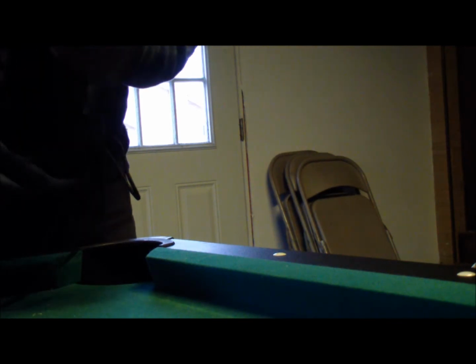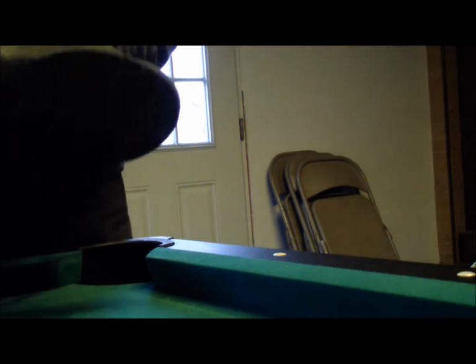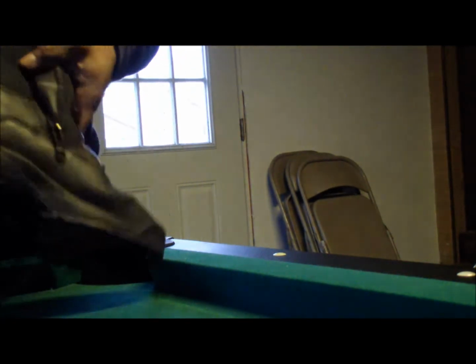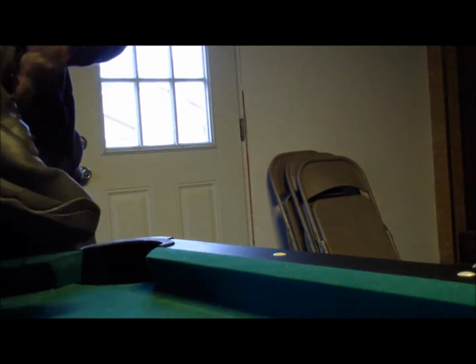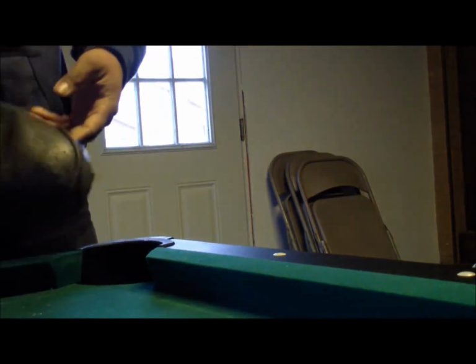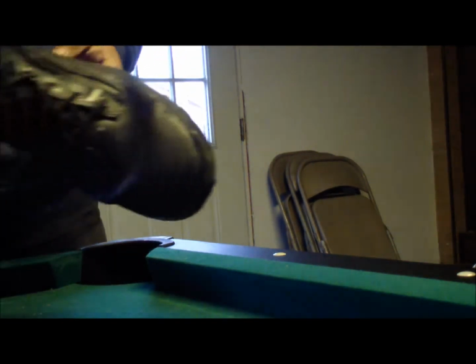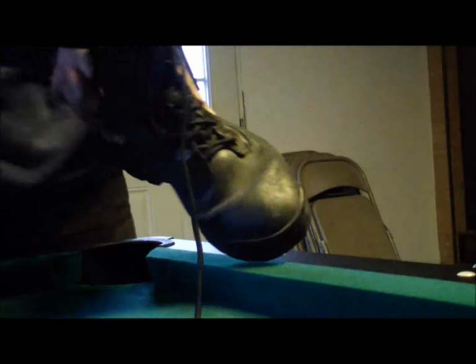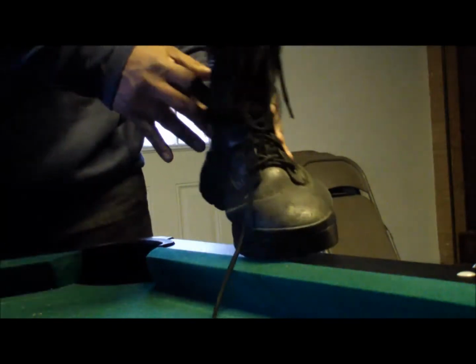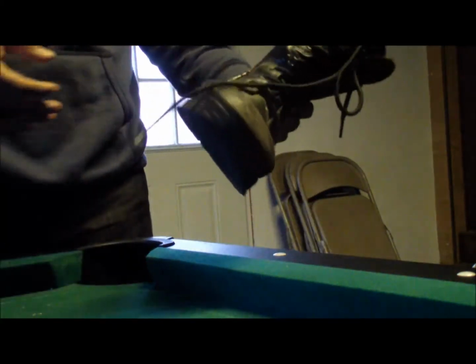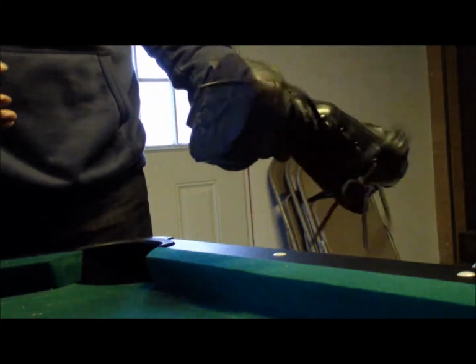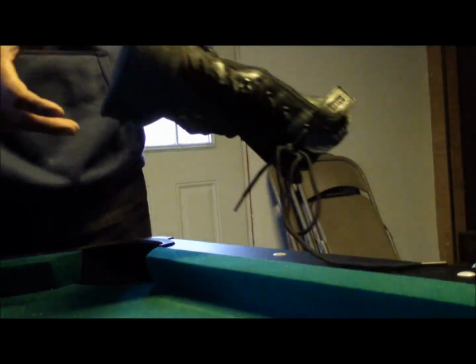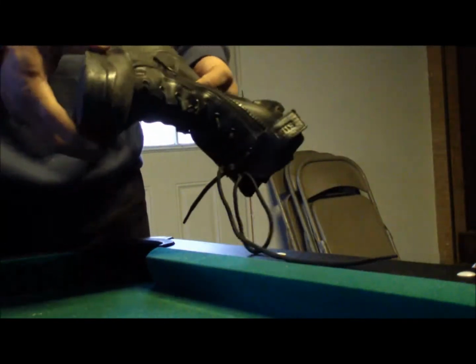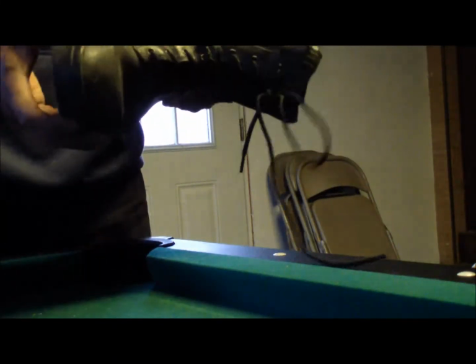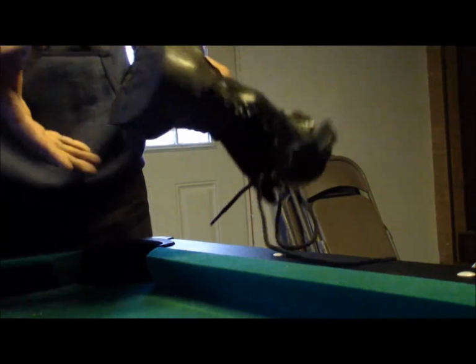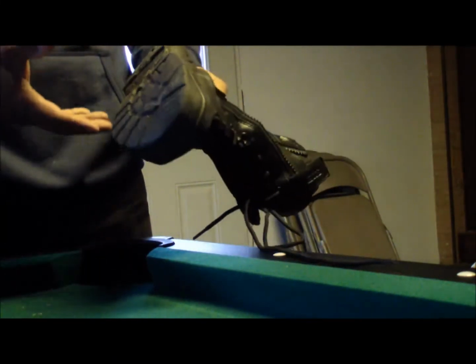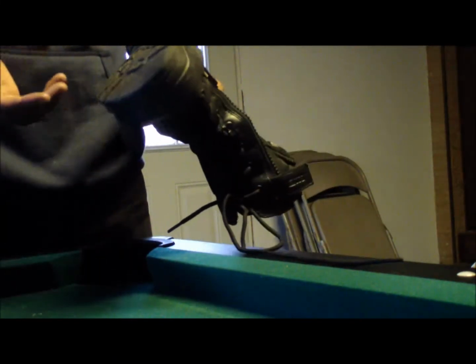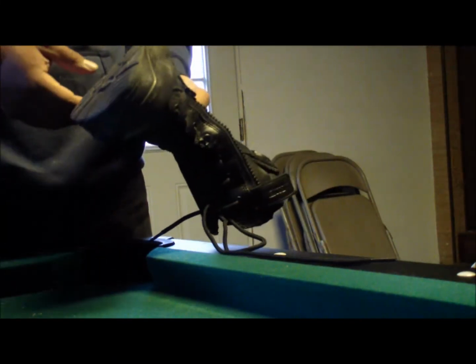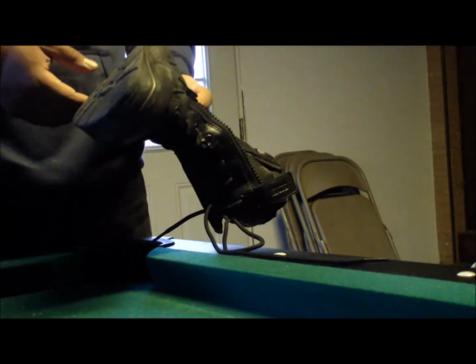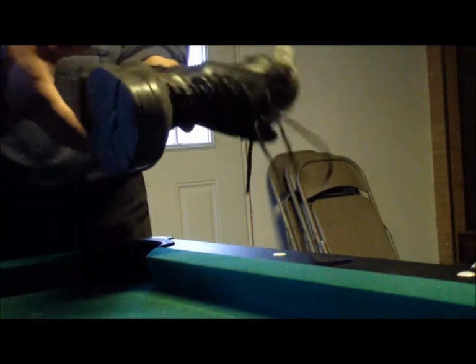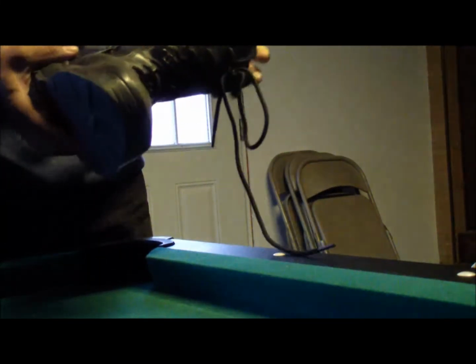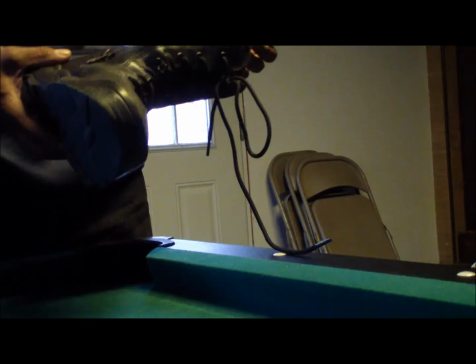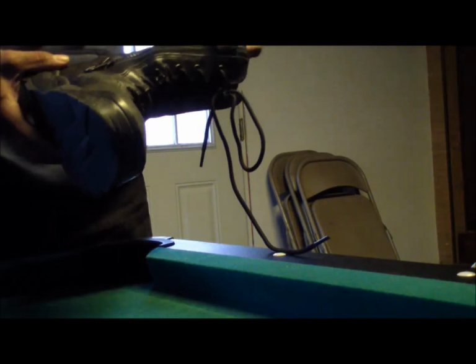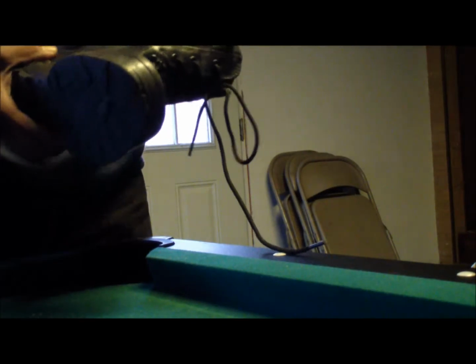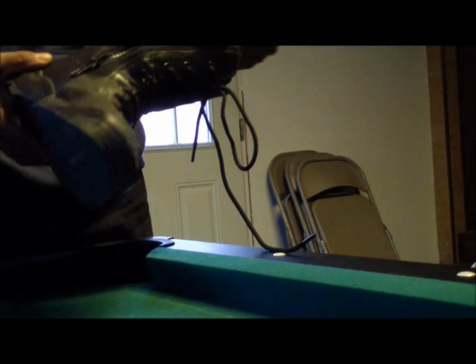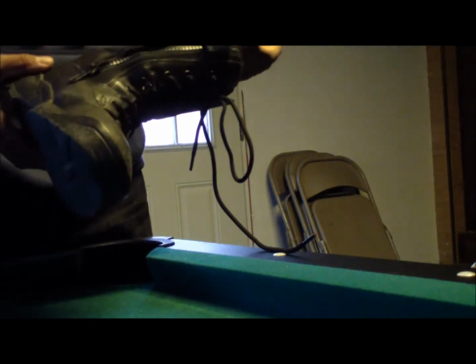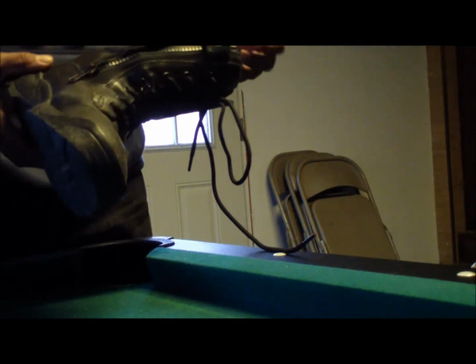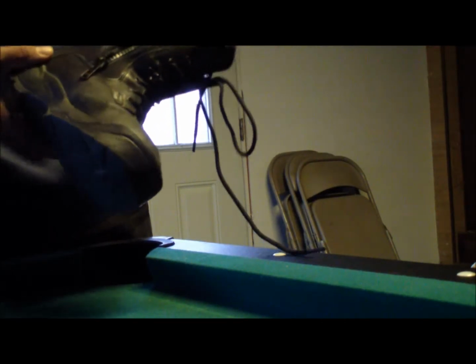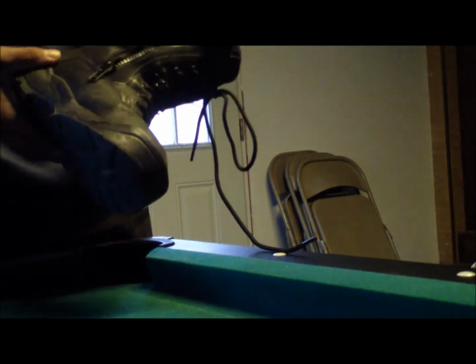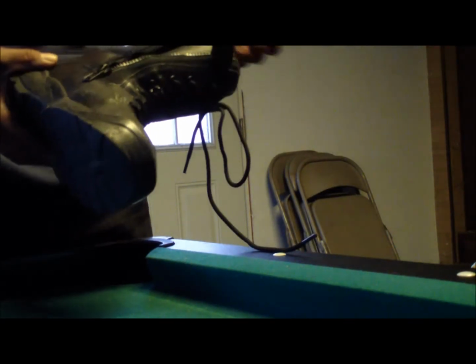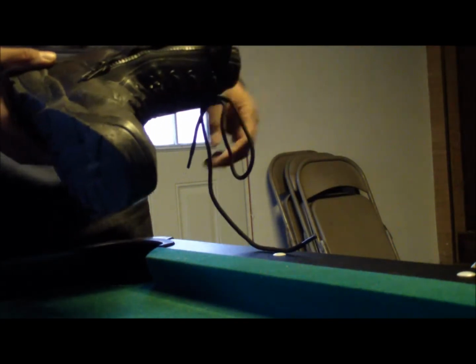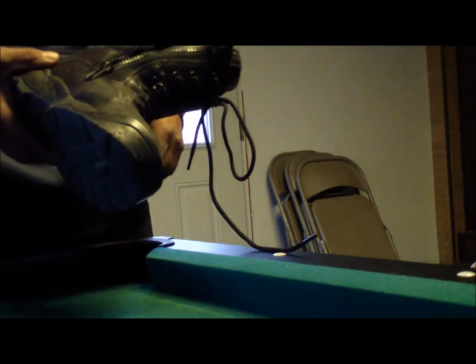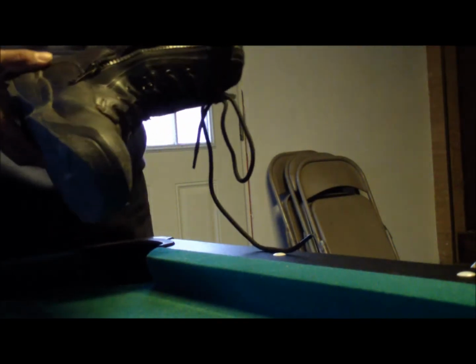I just wanted to do a quick review about them. They're comfortable. They're just a great pair of boots.